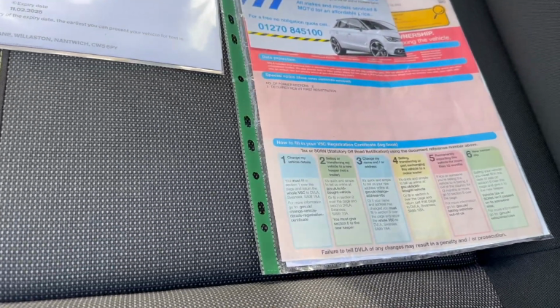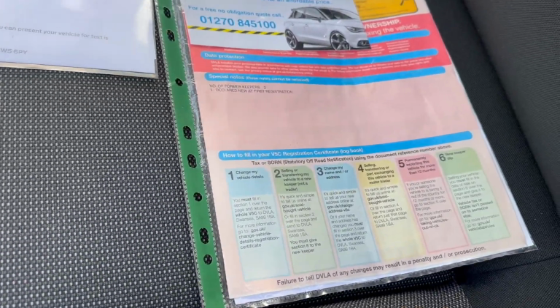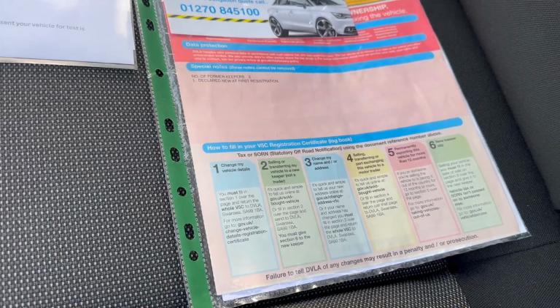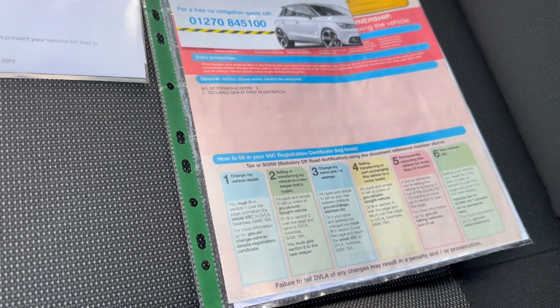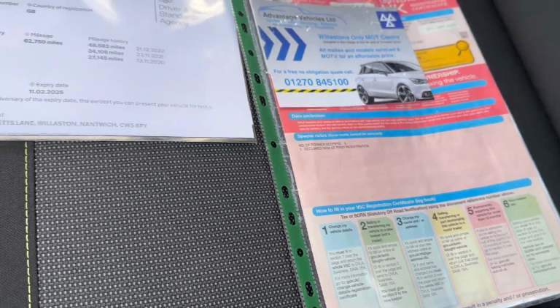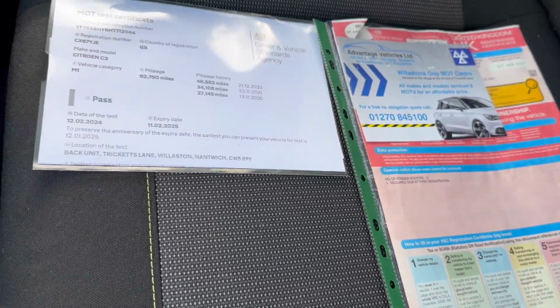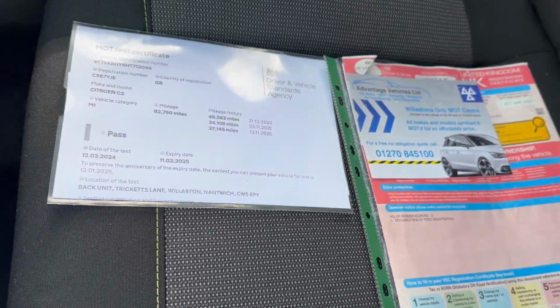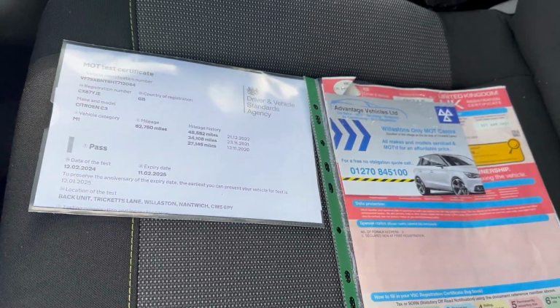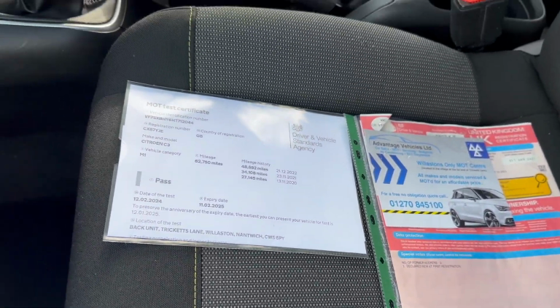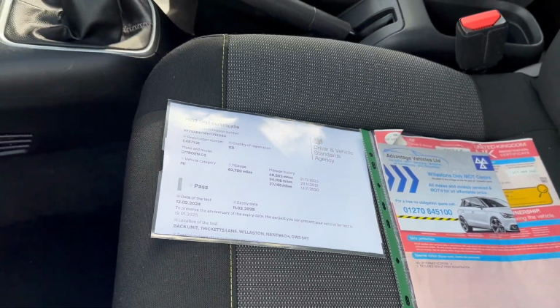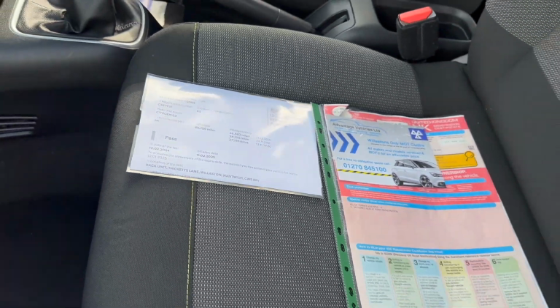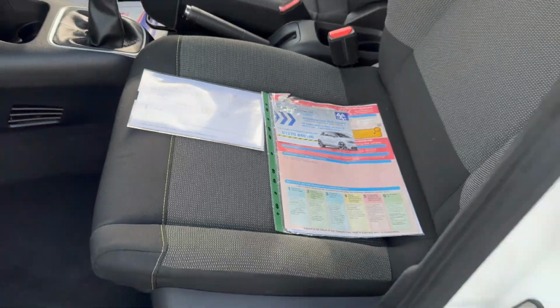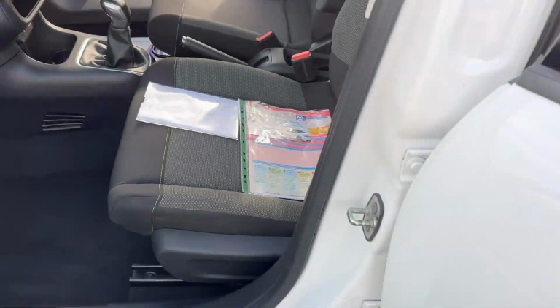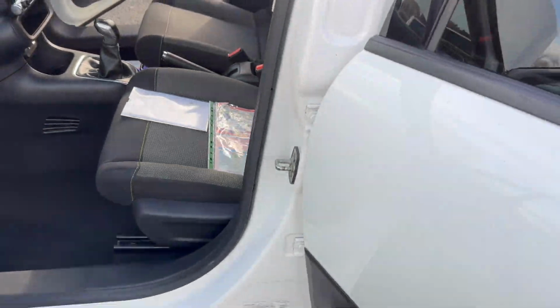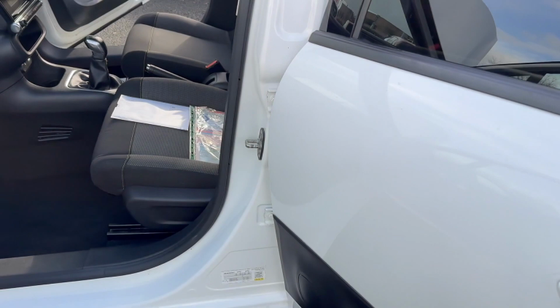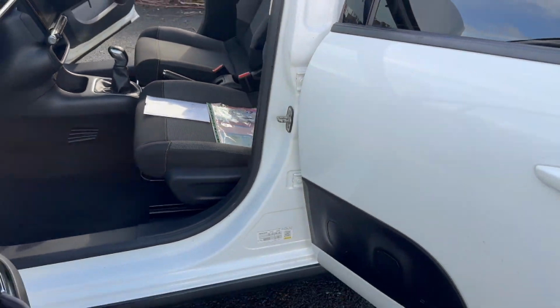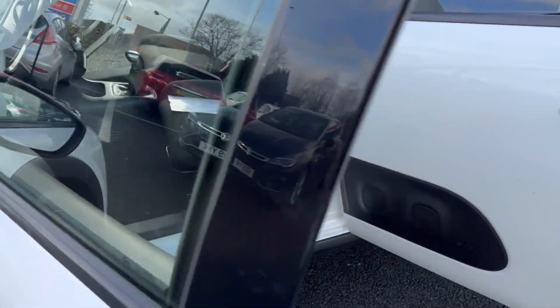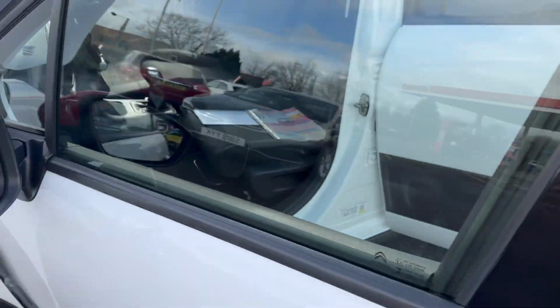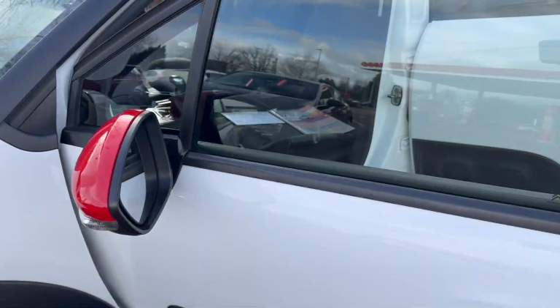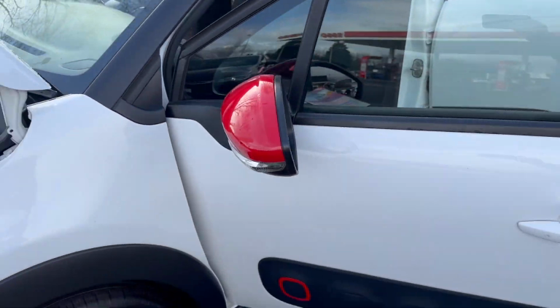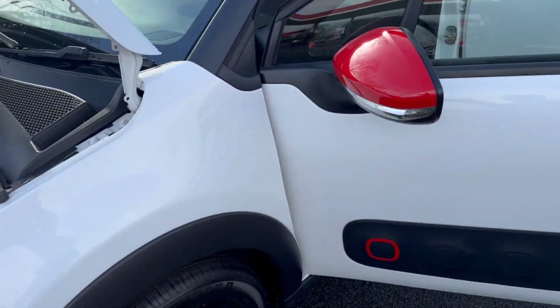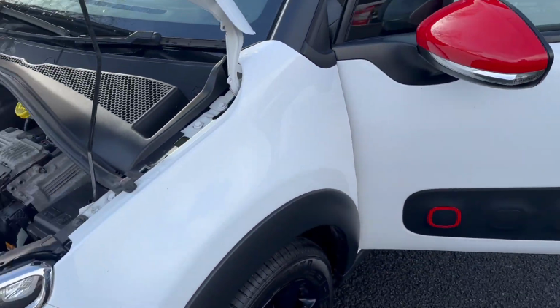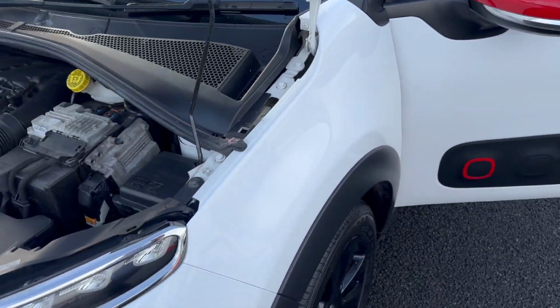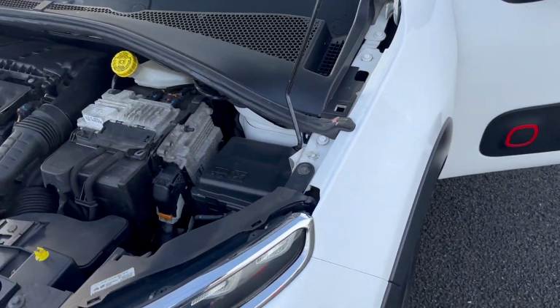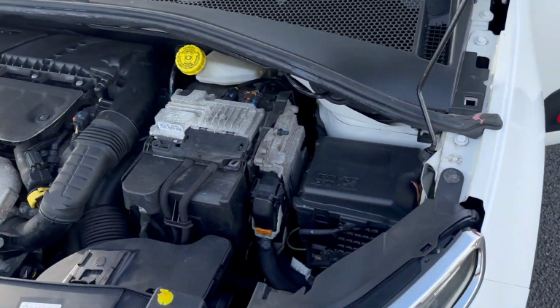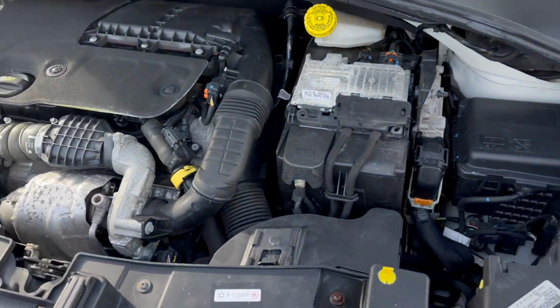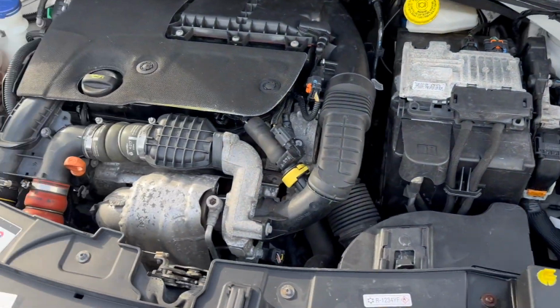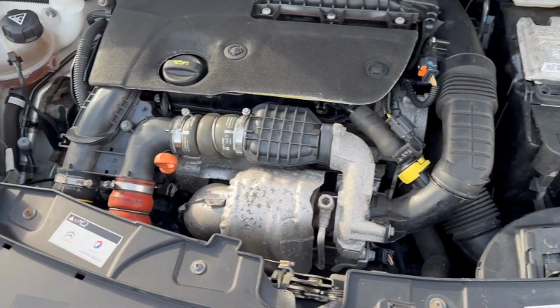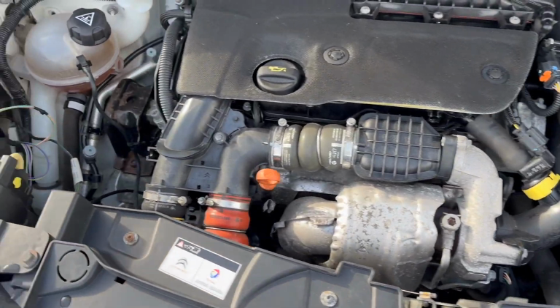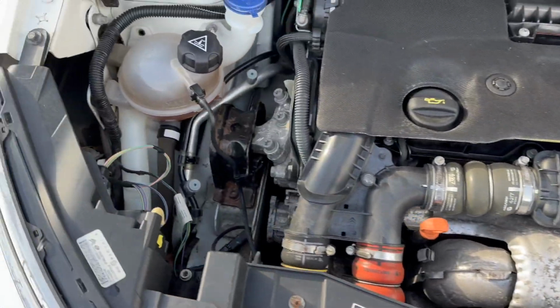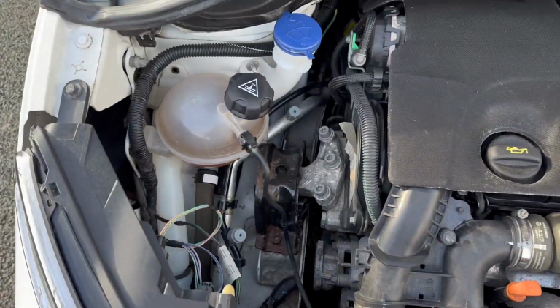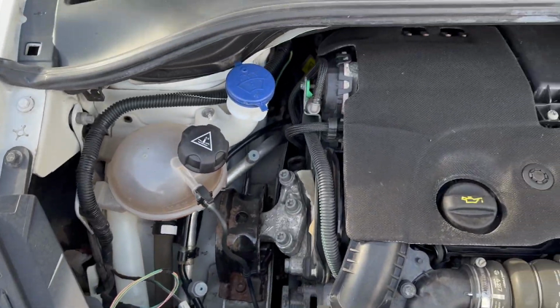There are two former keepers on this, and like I said, we have just done a service and MOT. Coming out to the engine bay, just panning around so you can see everything's in order and as it should be.